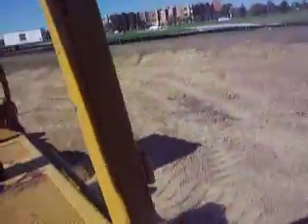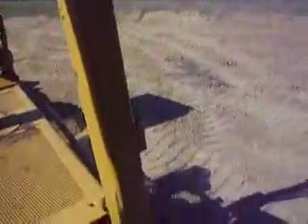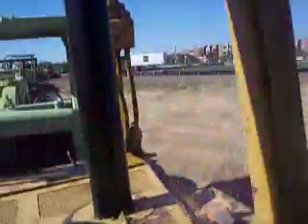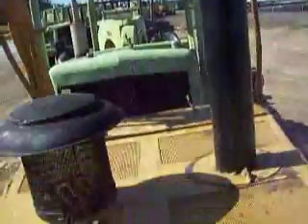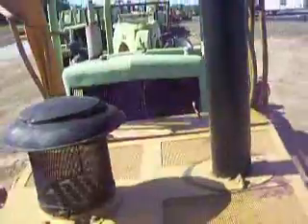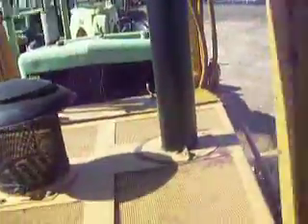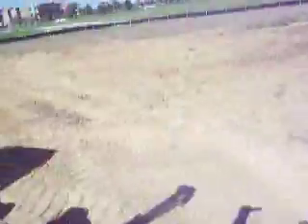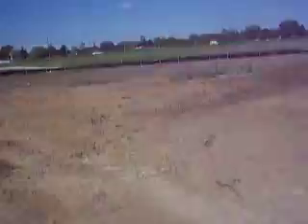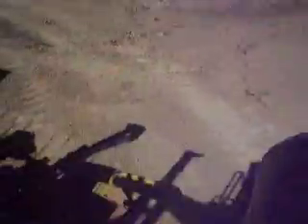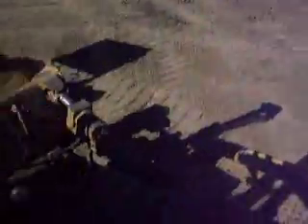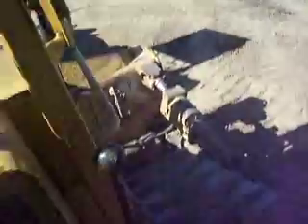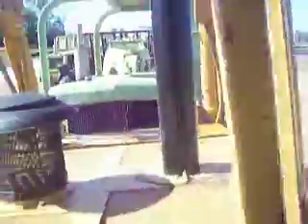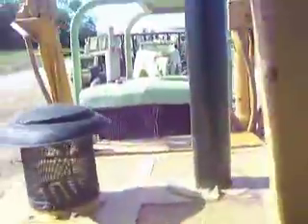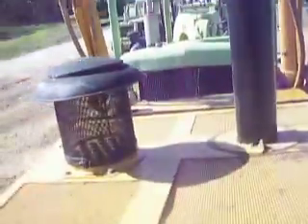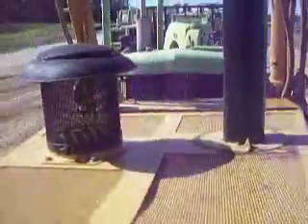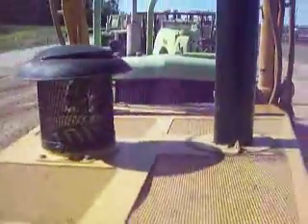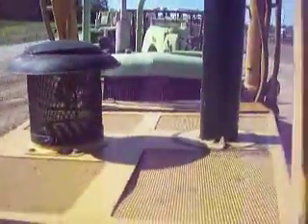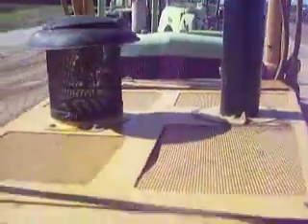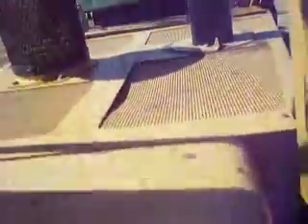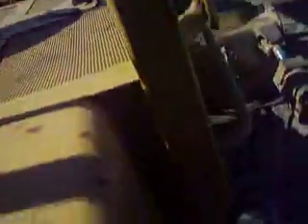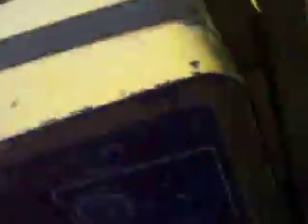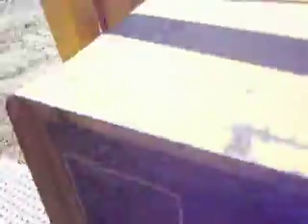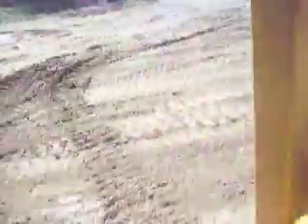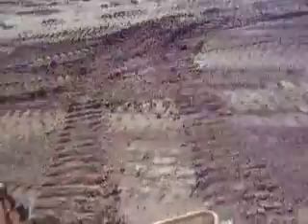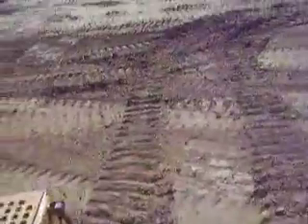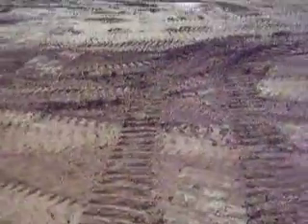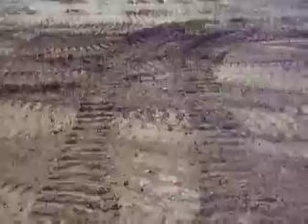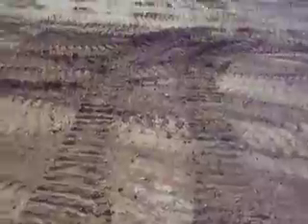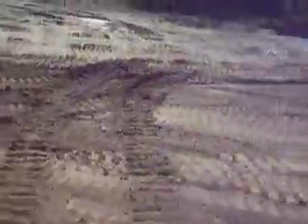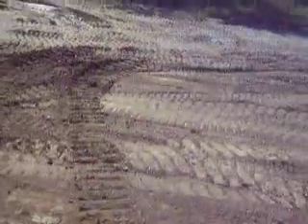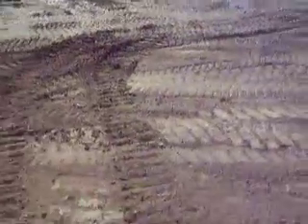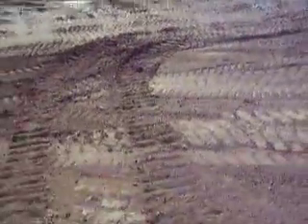I don't really know the controls that well, so here's the cab view. I'm going to get off of here real quick — I don't really have that much permission up here.